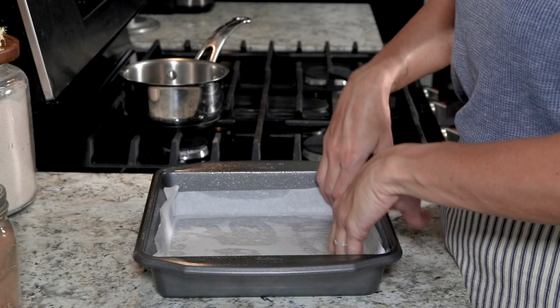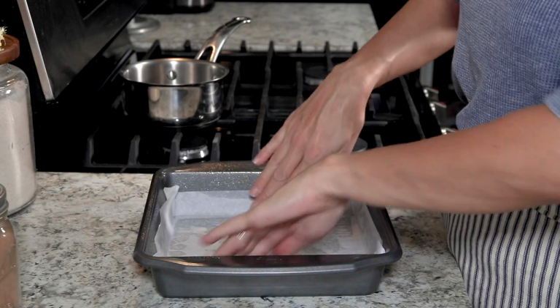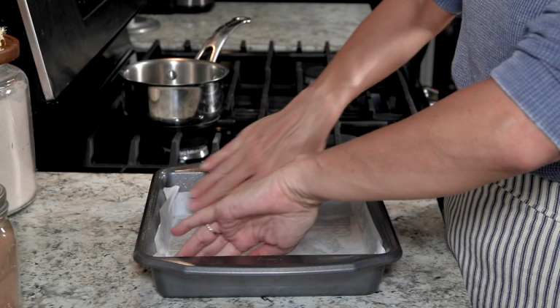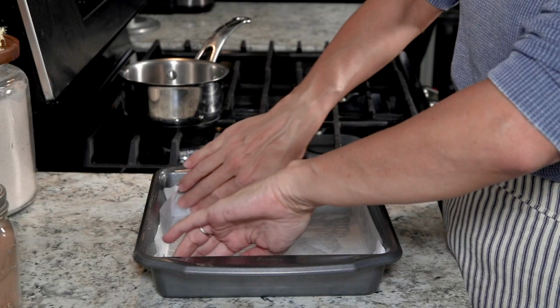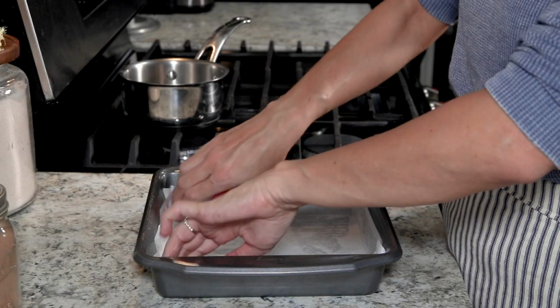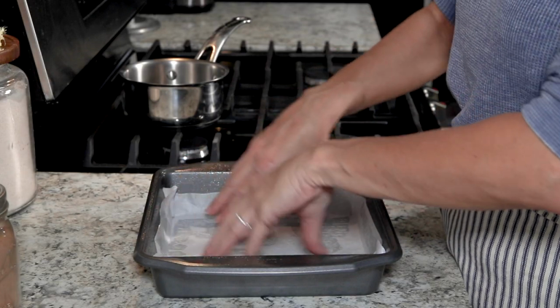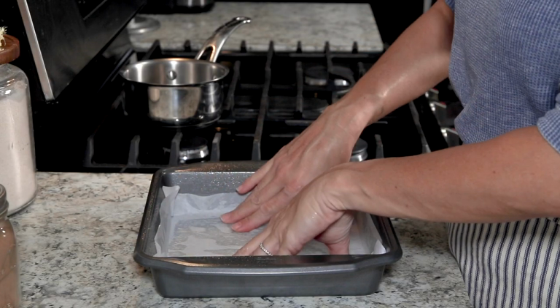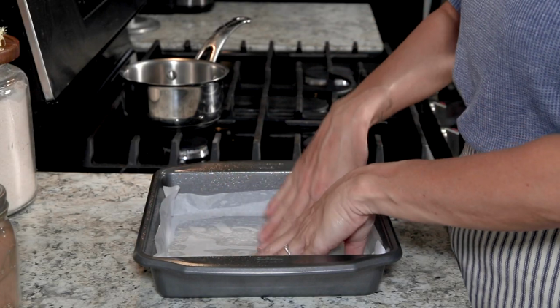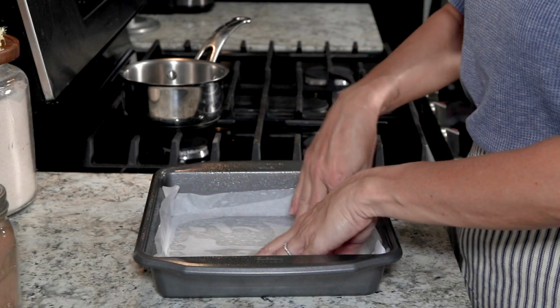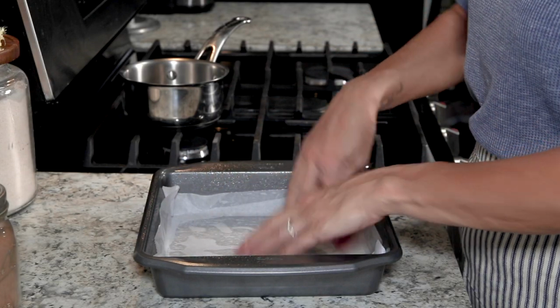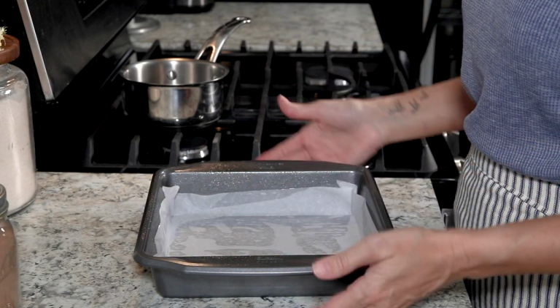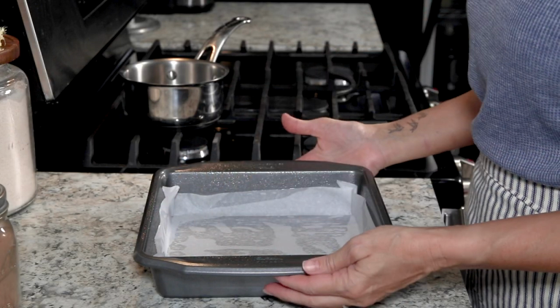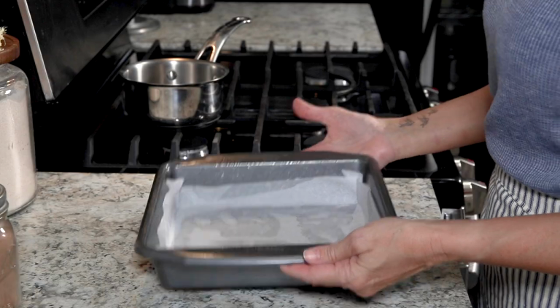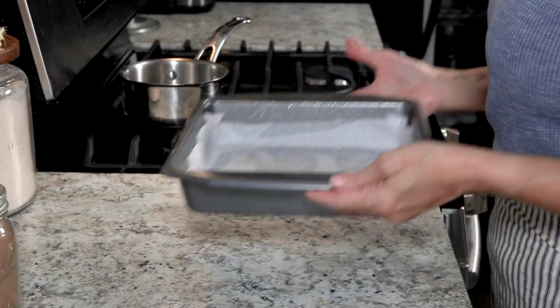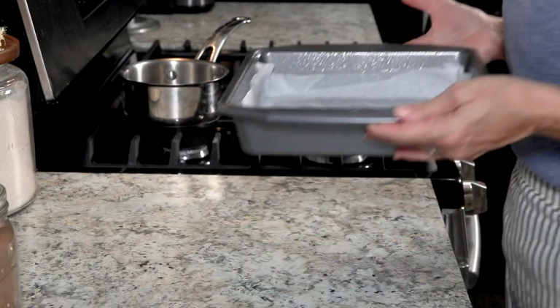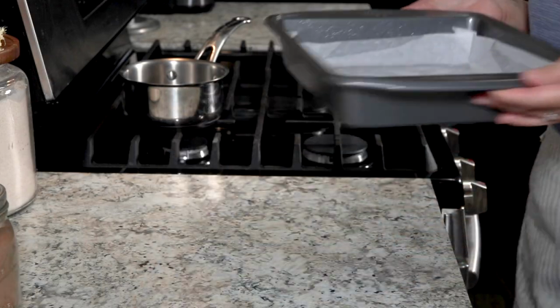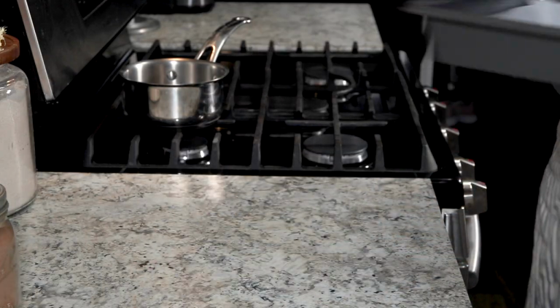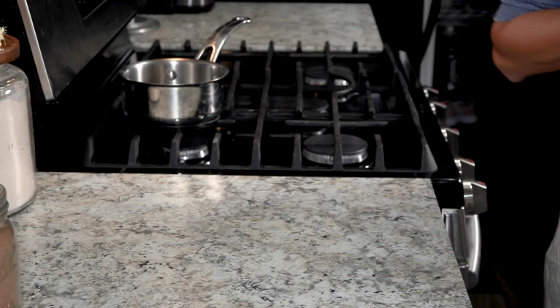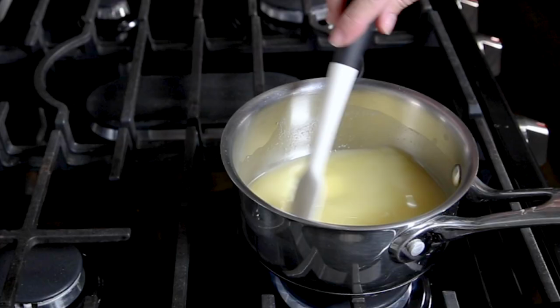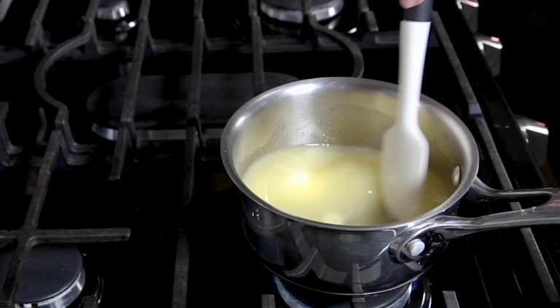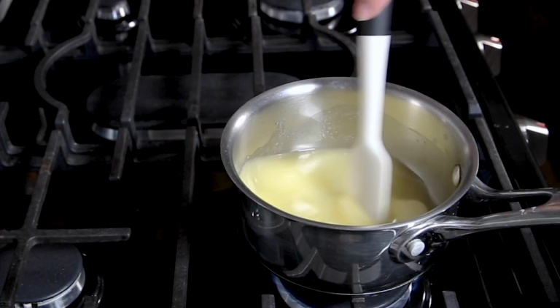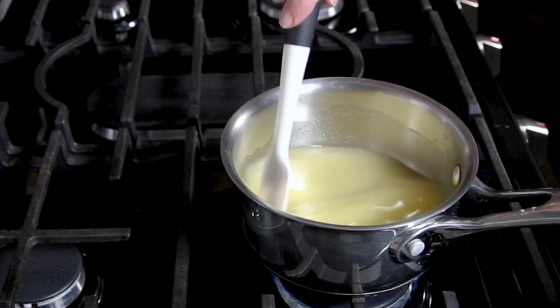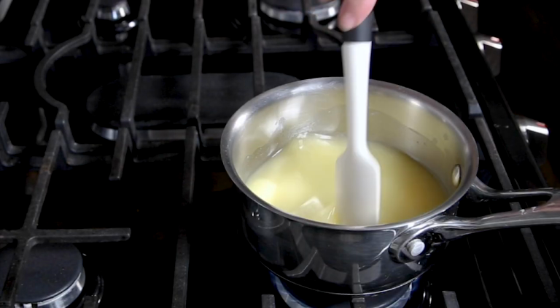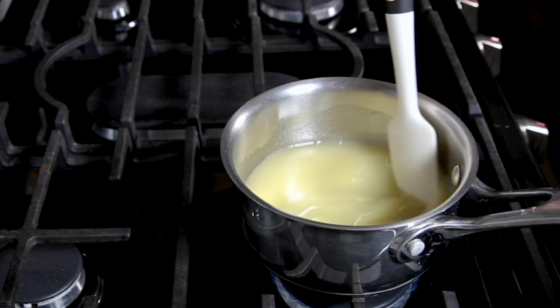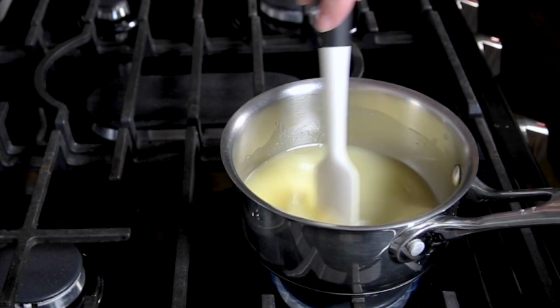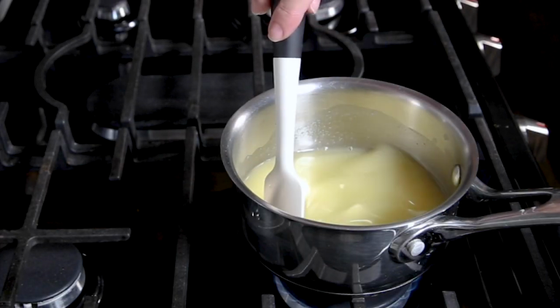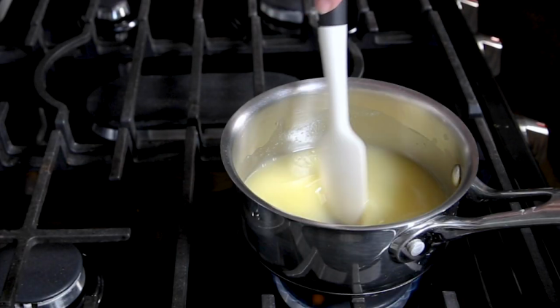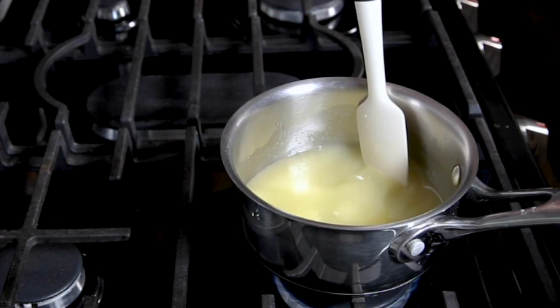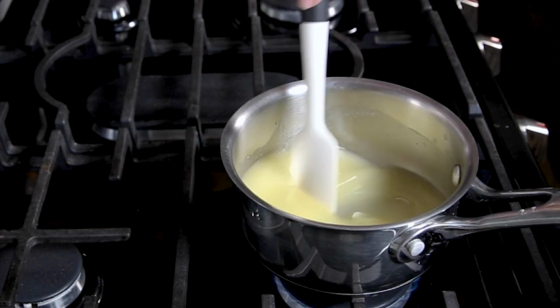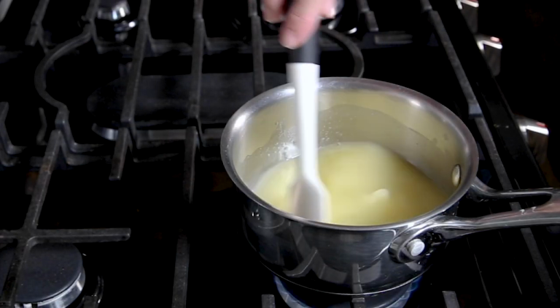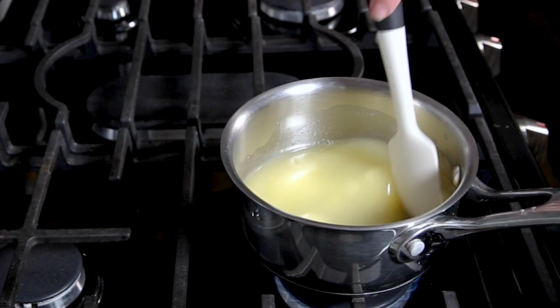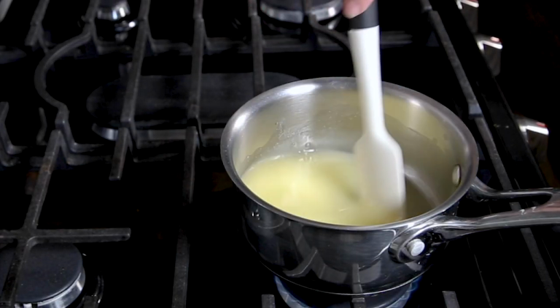You'll want to line a 9 by 9 inch baking dish with some parchment paper and preheat the oven to 350 degrees Fahrenheit.